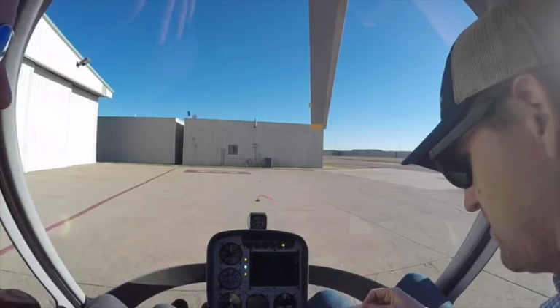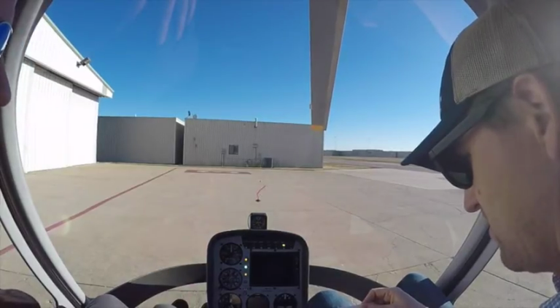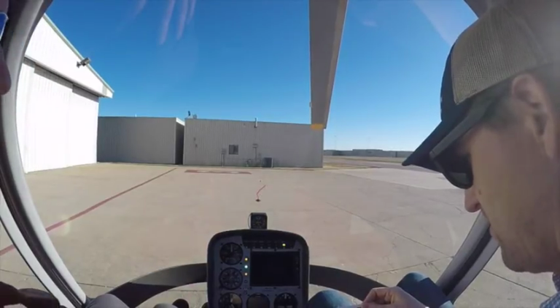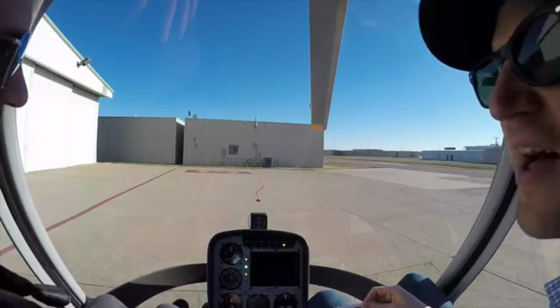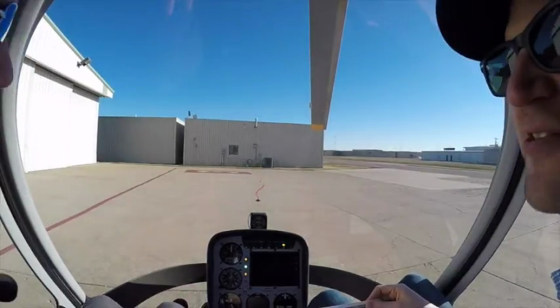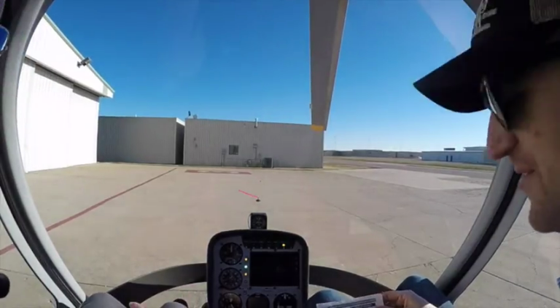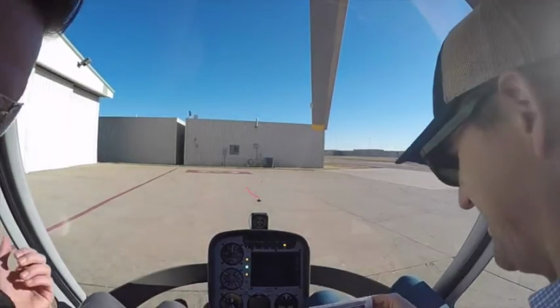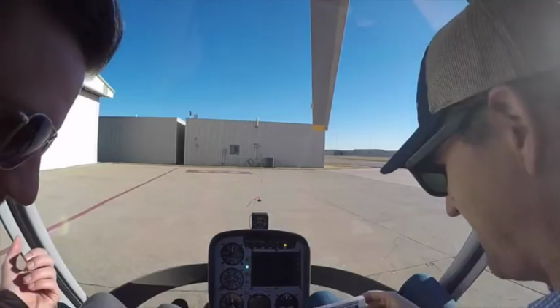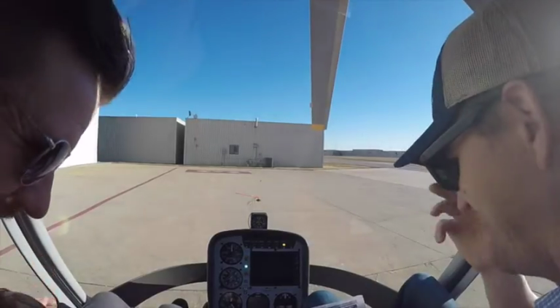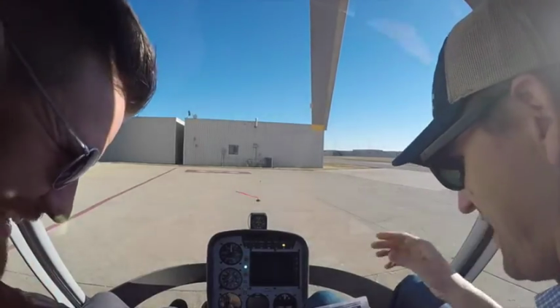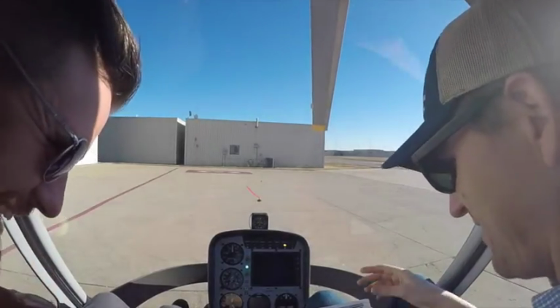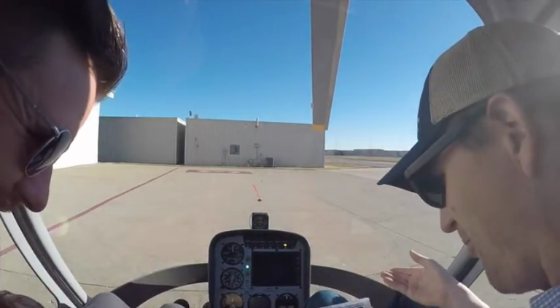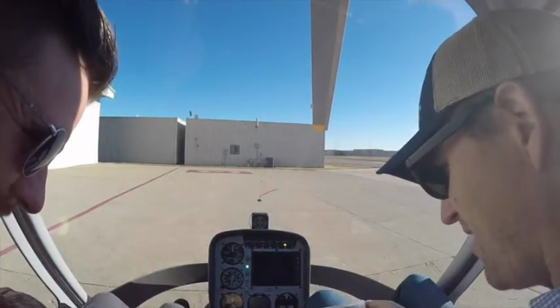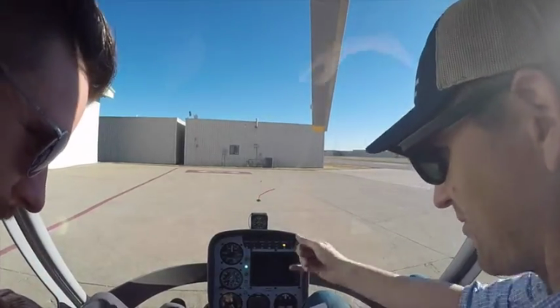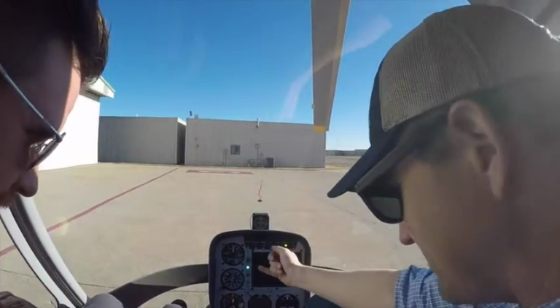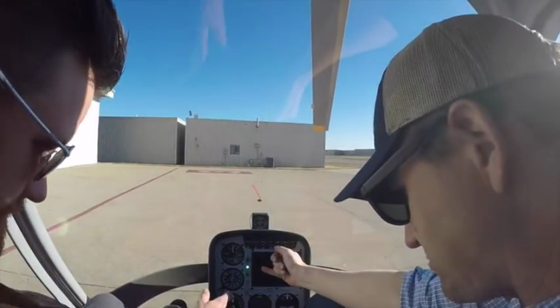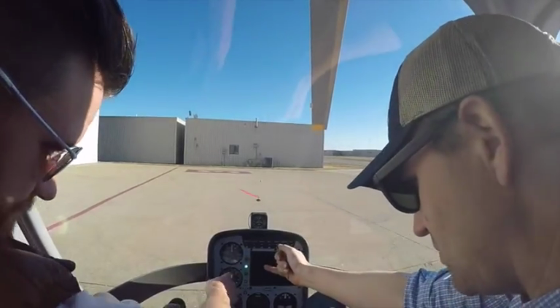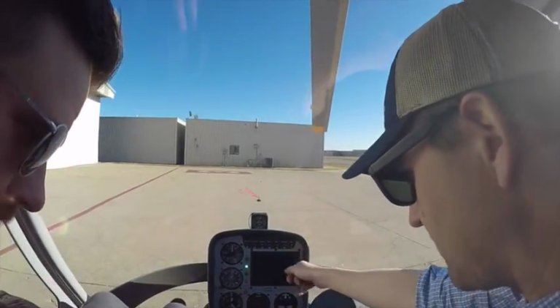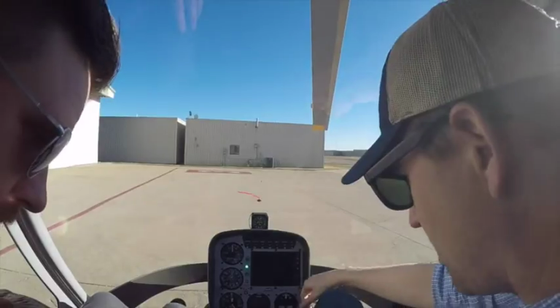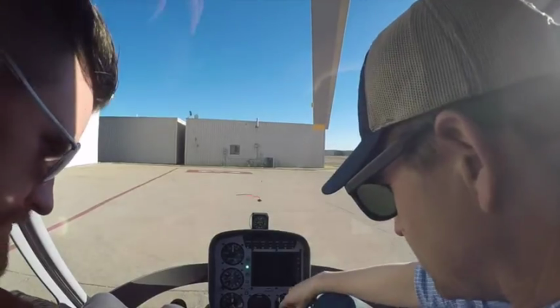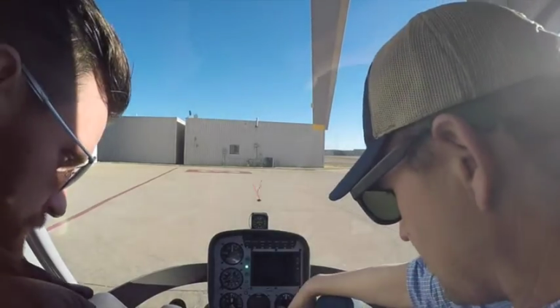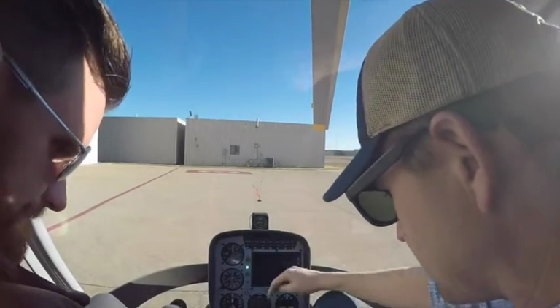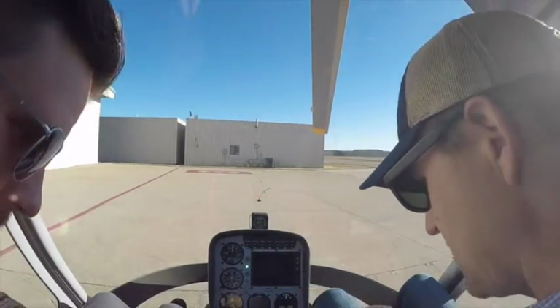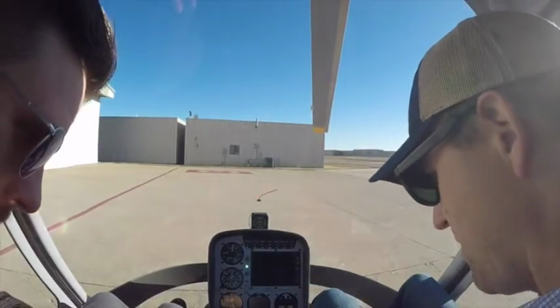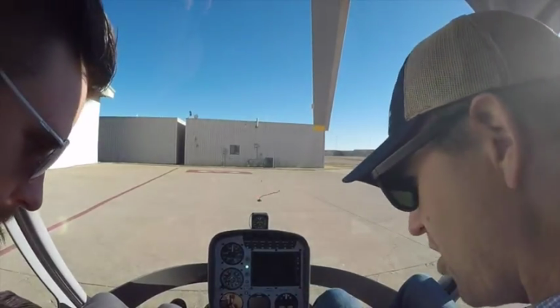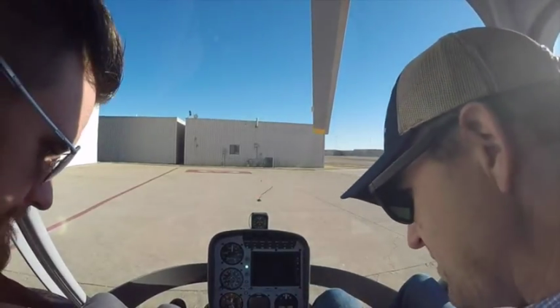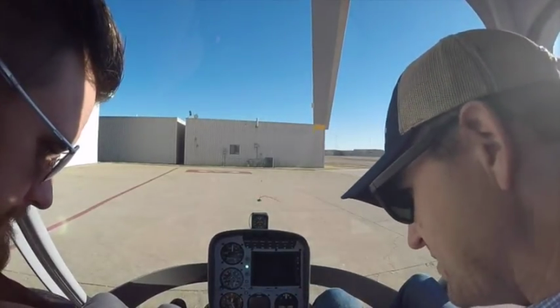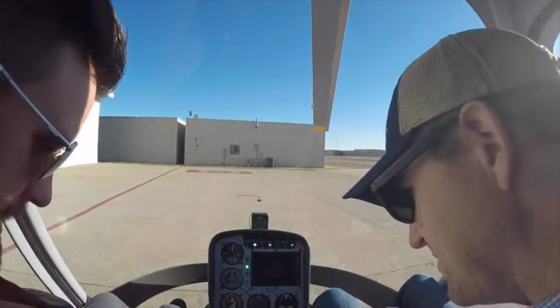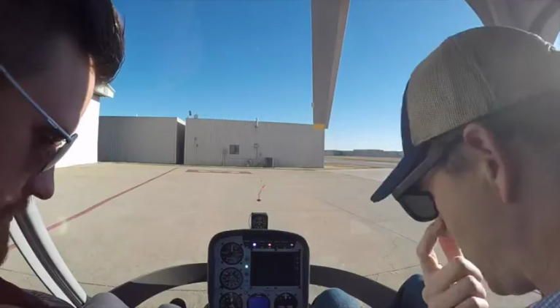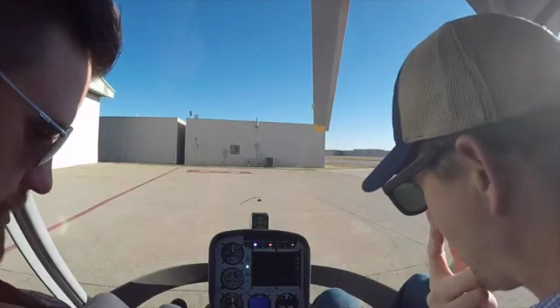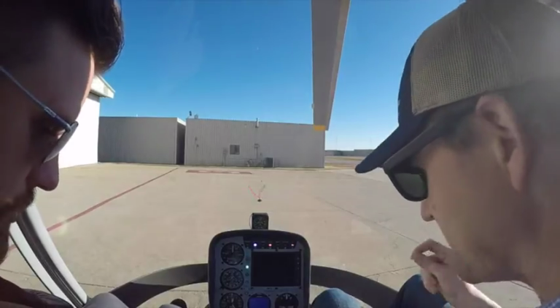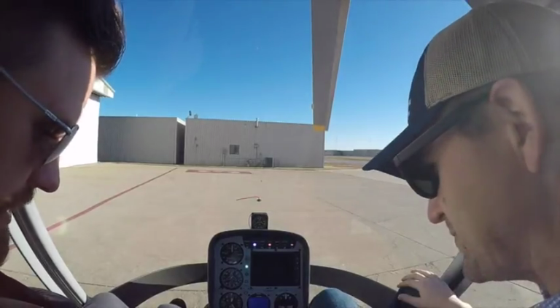NR stands for our rotor RPMs — or engine RPMs. There's our horn. Green light — good. Carb heat switch auto — good. Master on — our master and our strobe always come on together.